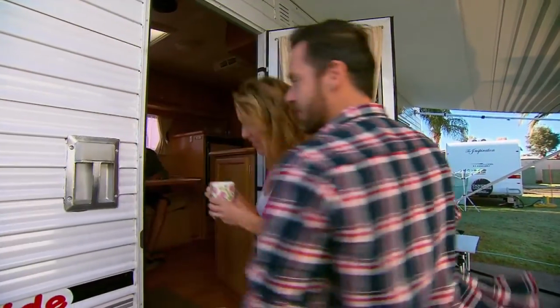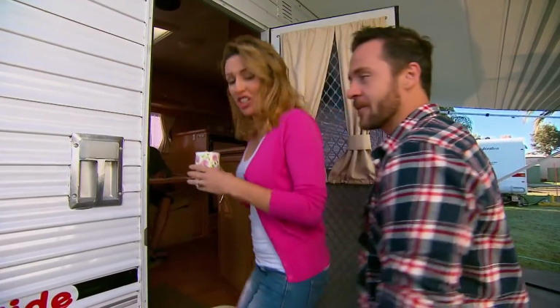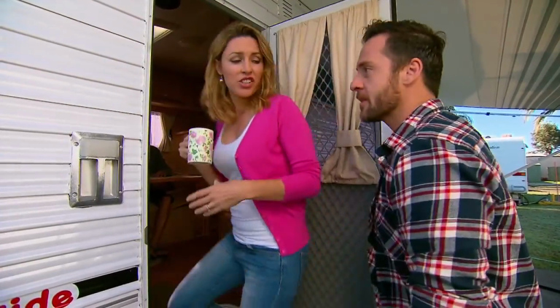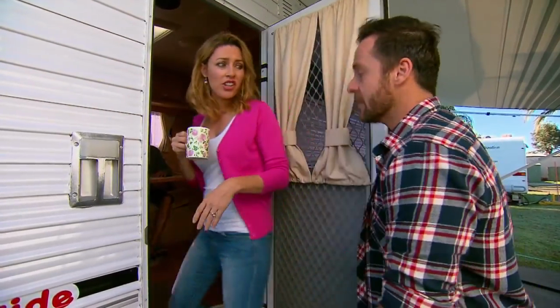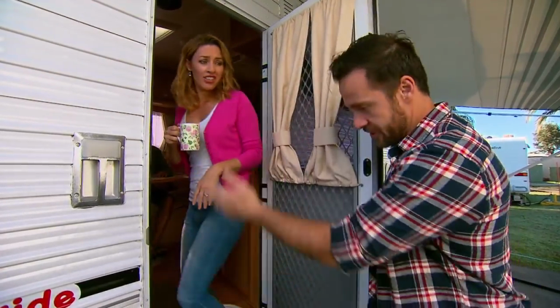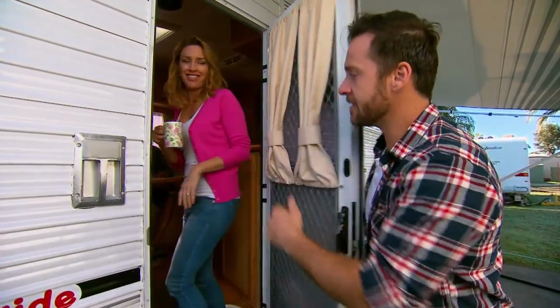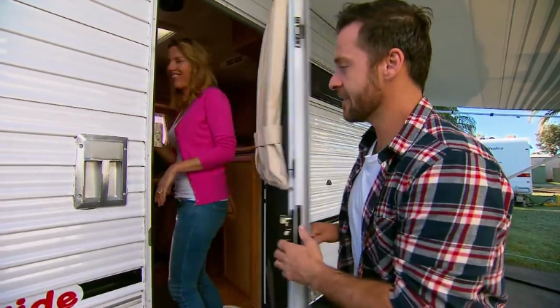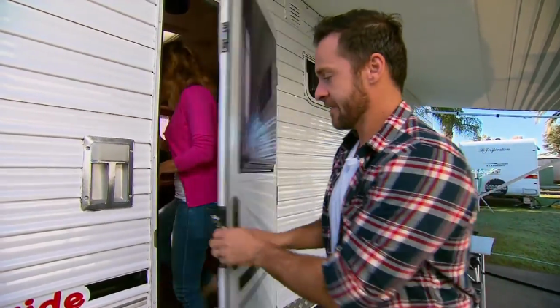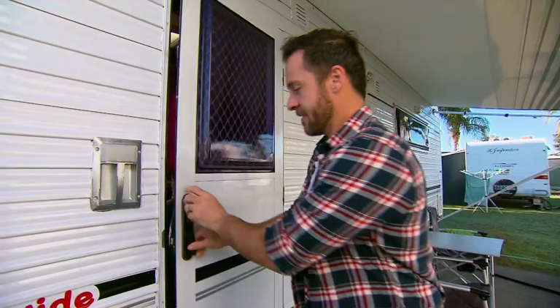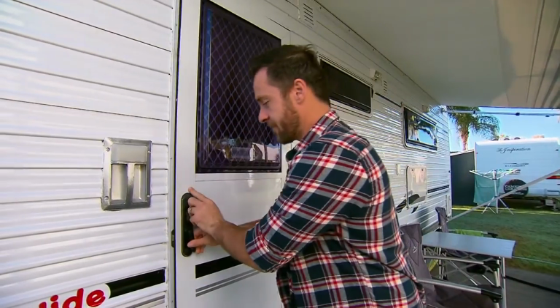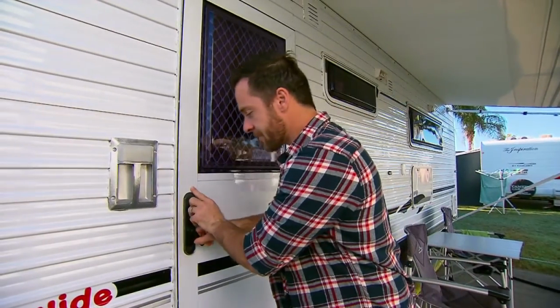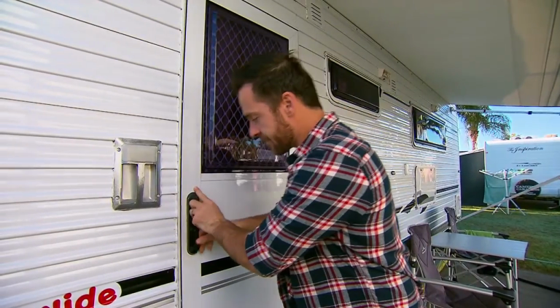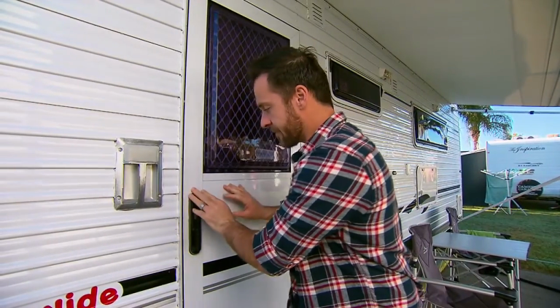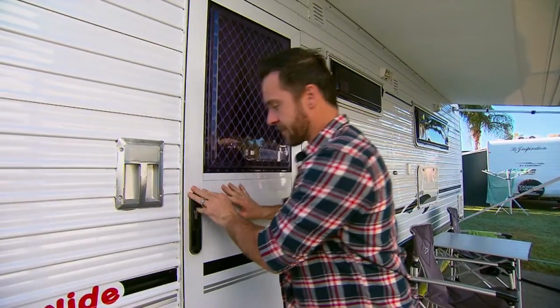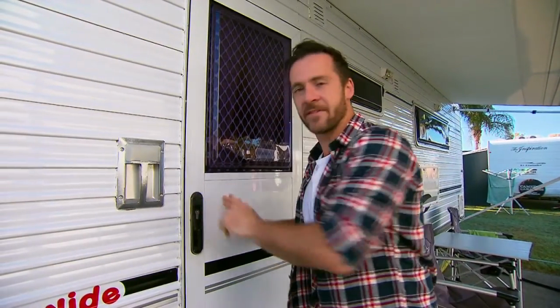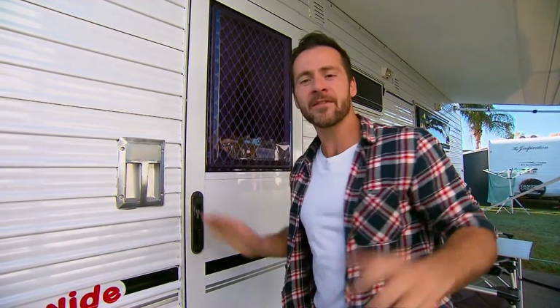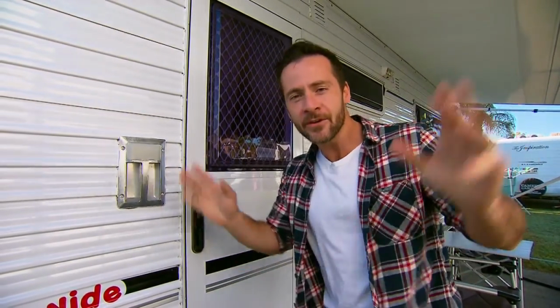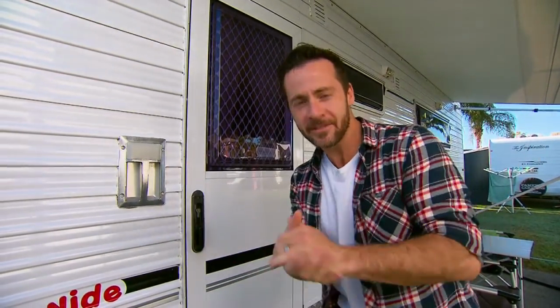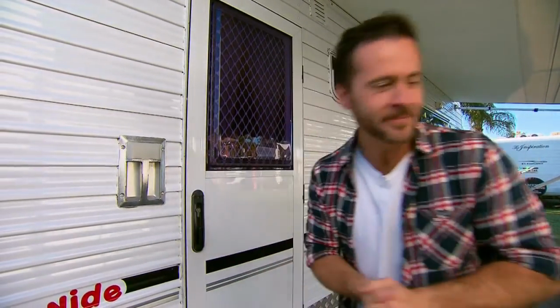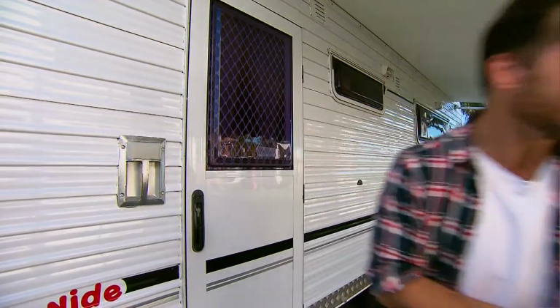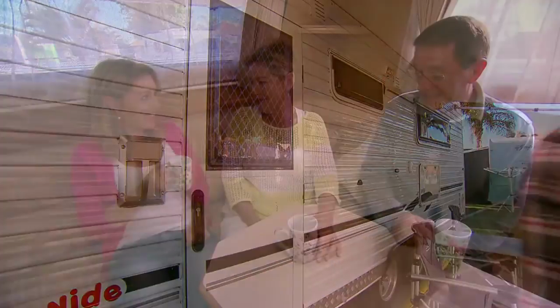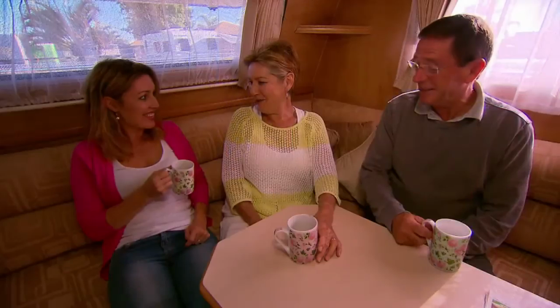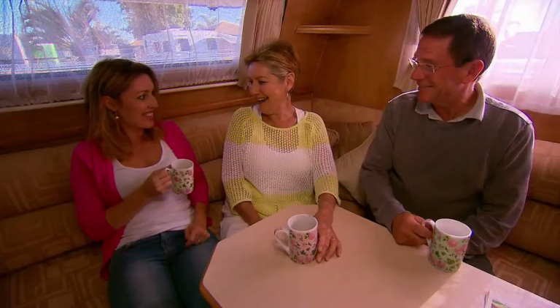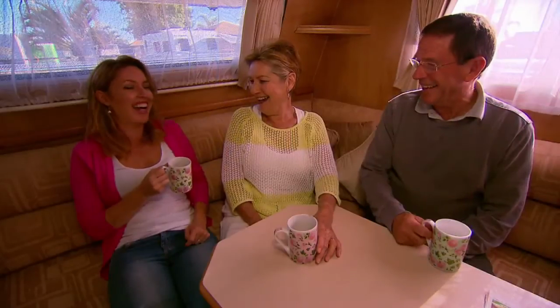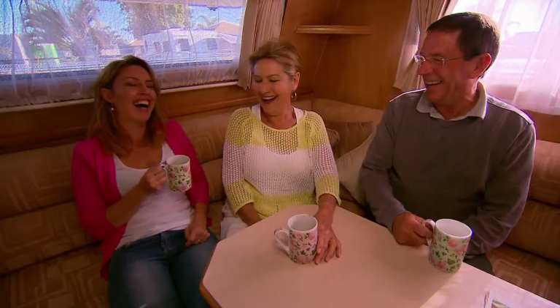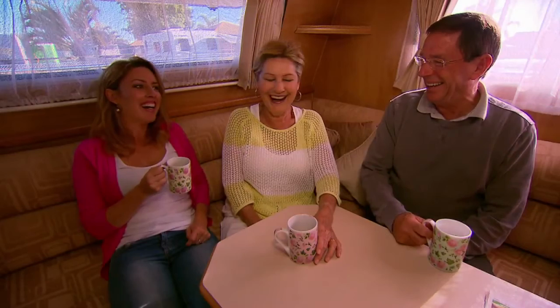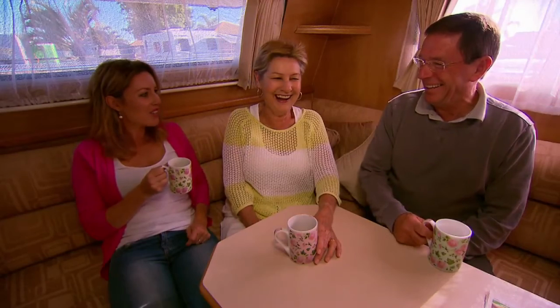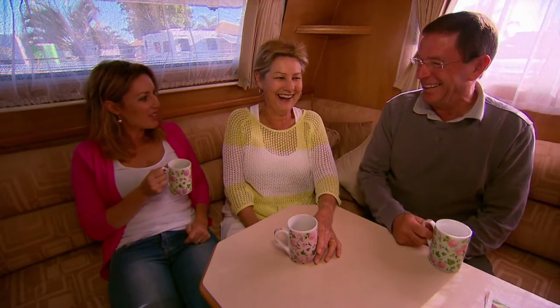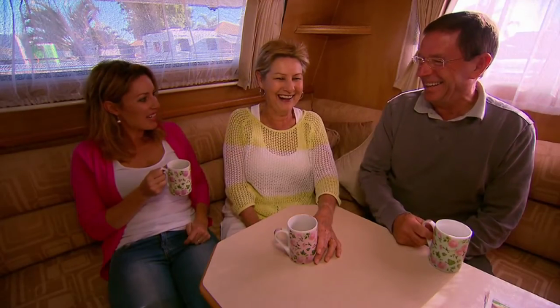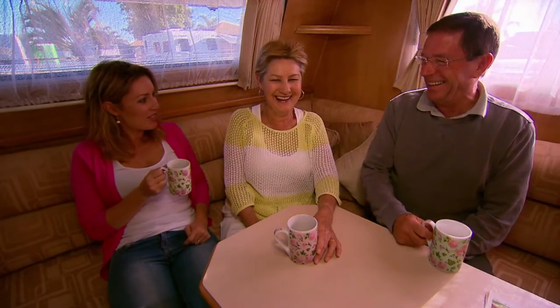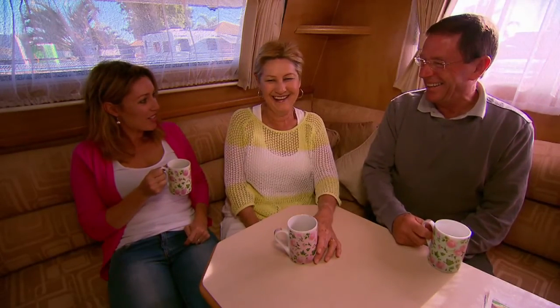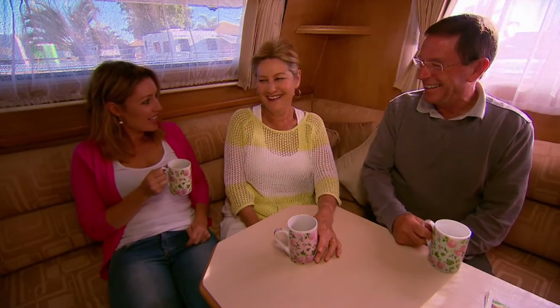Did she iron your shirt? She did. Family first. This is what family parks are all about.